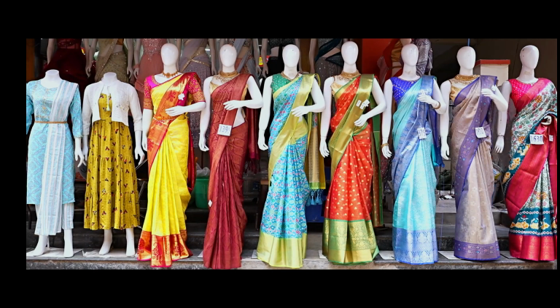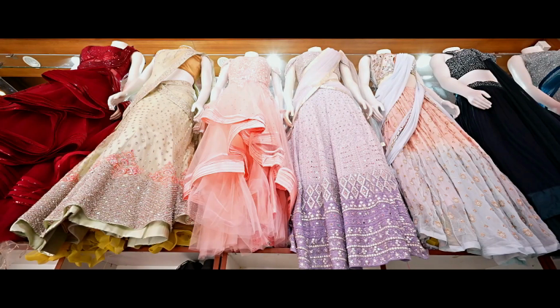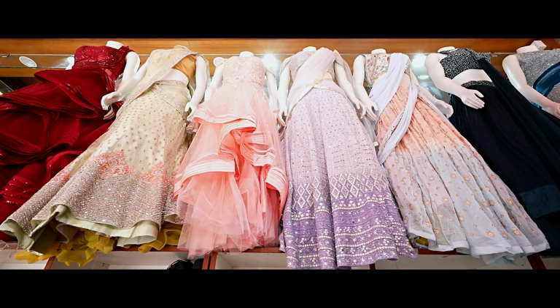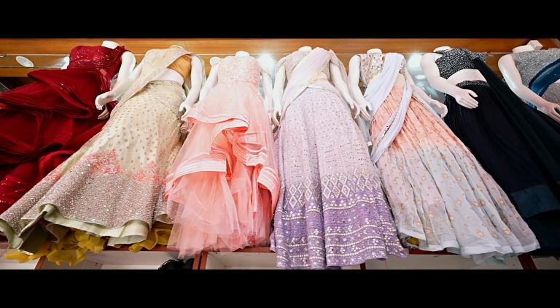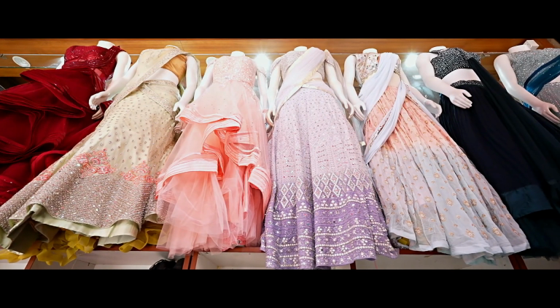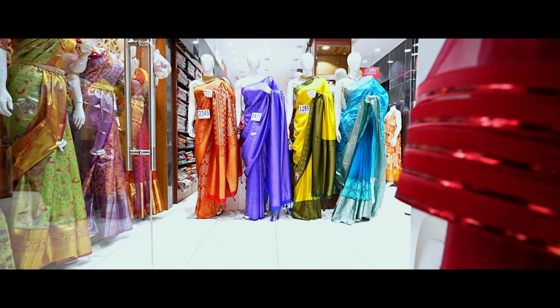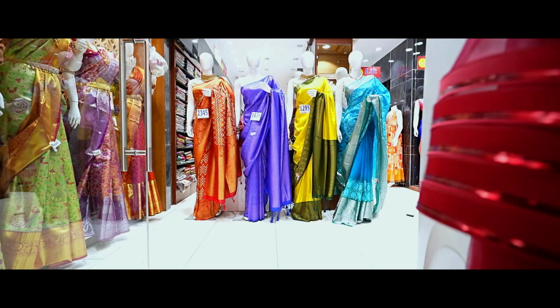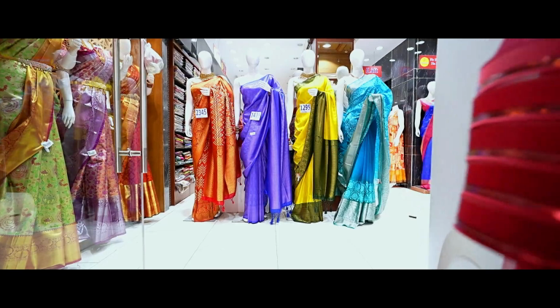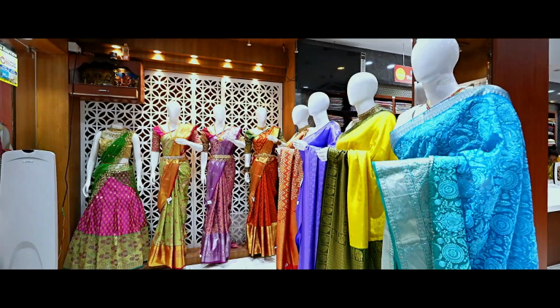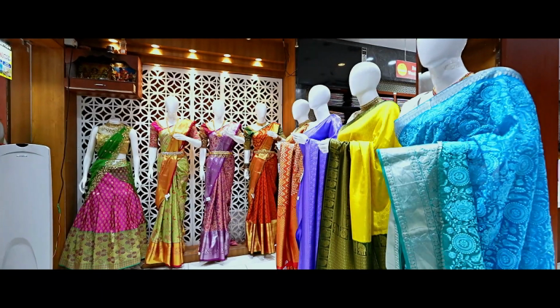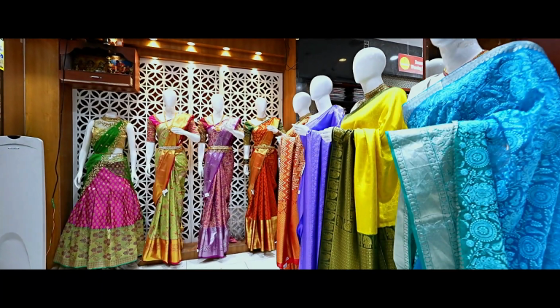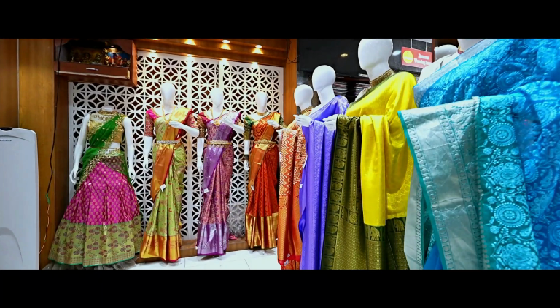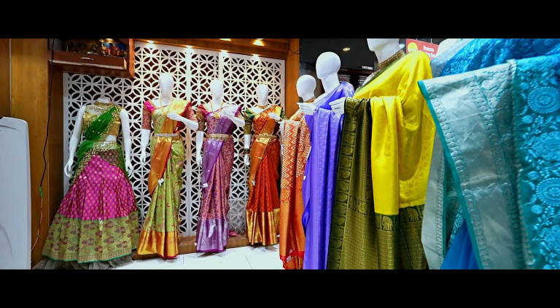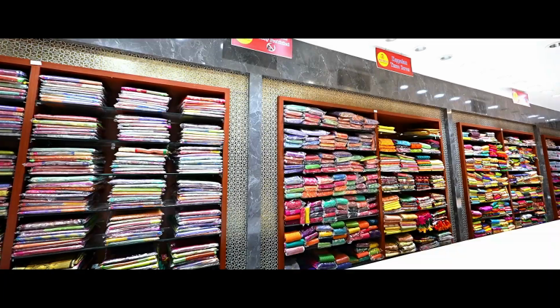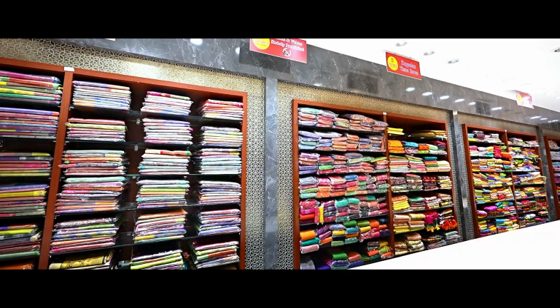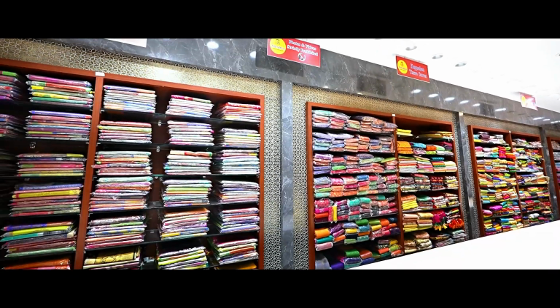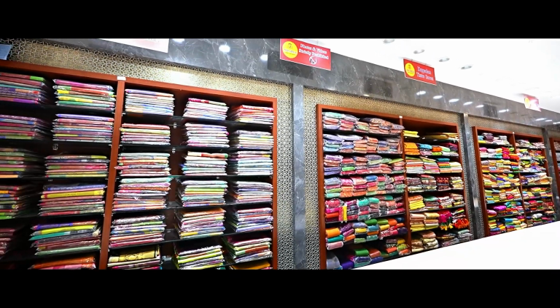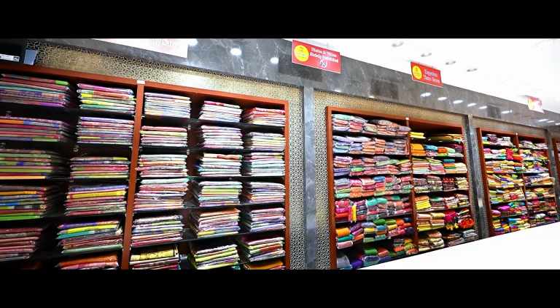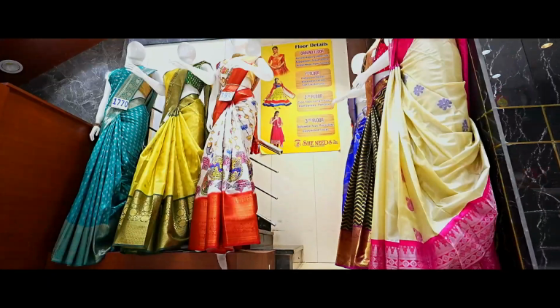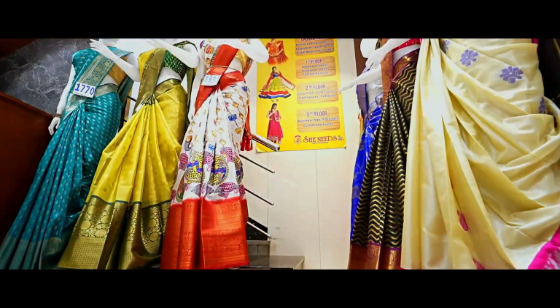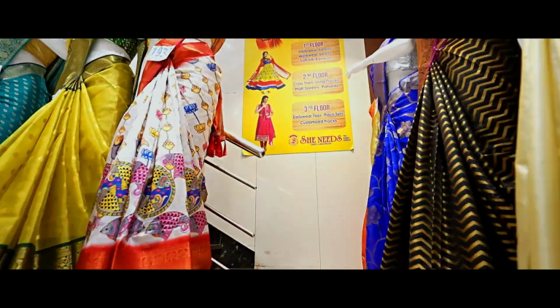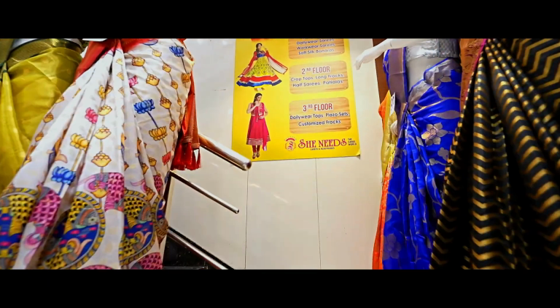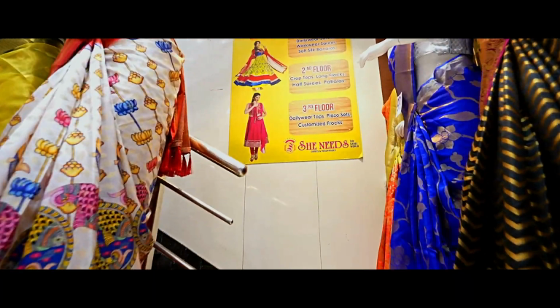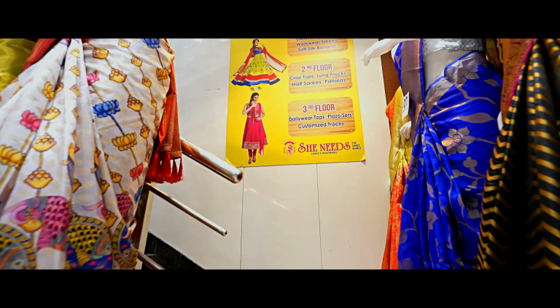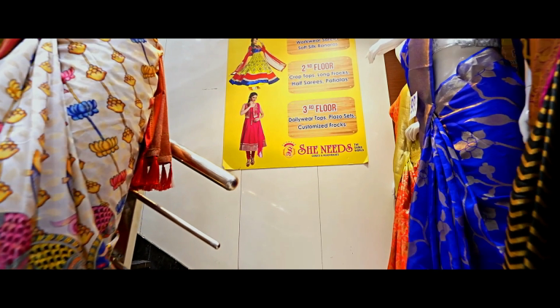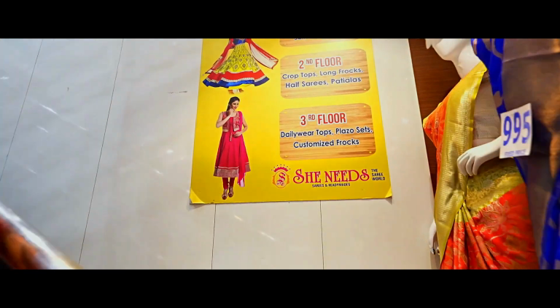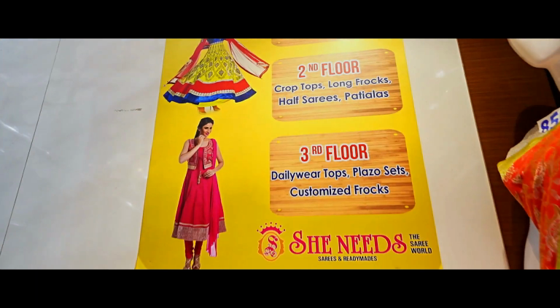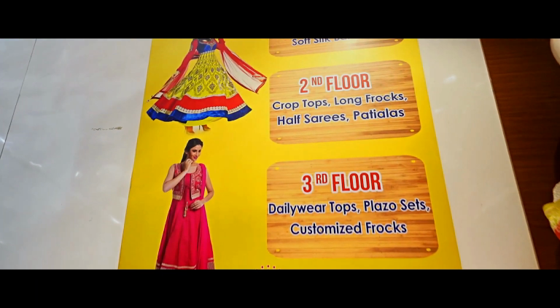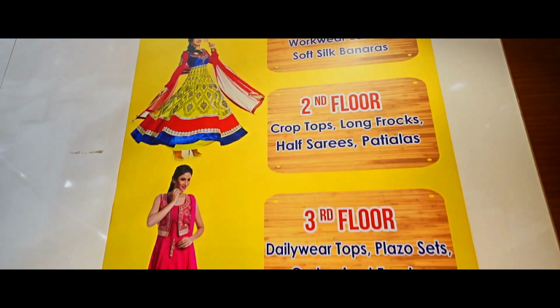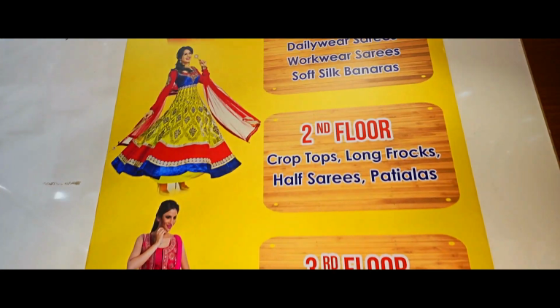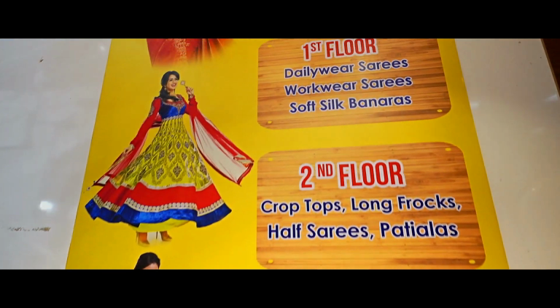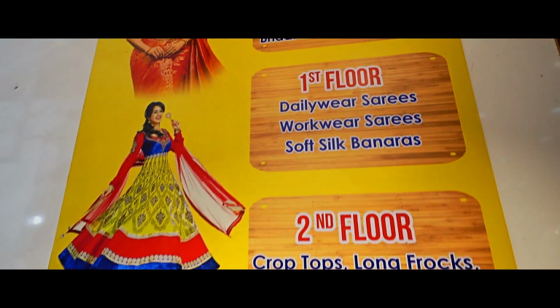We have a 2nd branch in Cookad Pally, KVHP Road No. 2. We have a 3rd branch in Chandanagar, GSML Opposite. We have a 4th branch in Boopal, Pillar No. ATP Opposite.